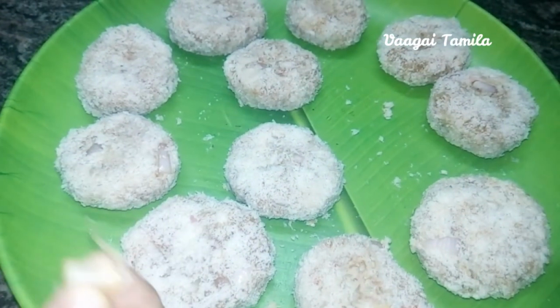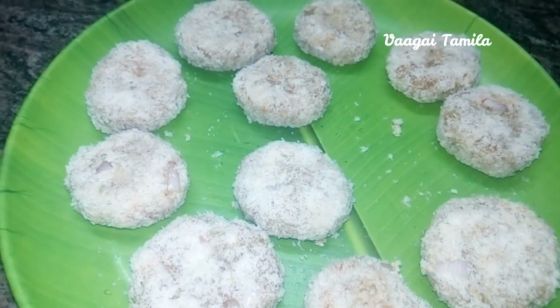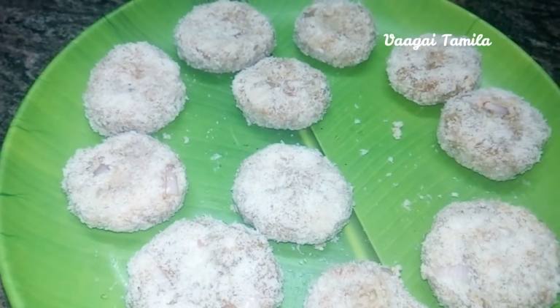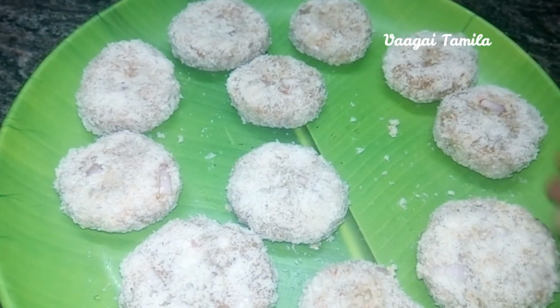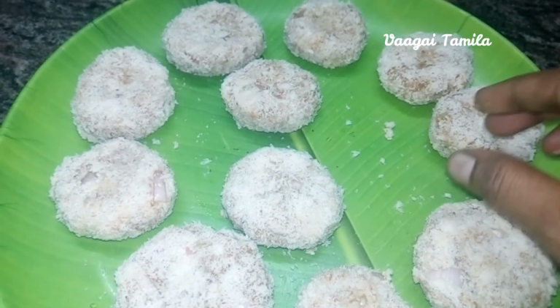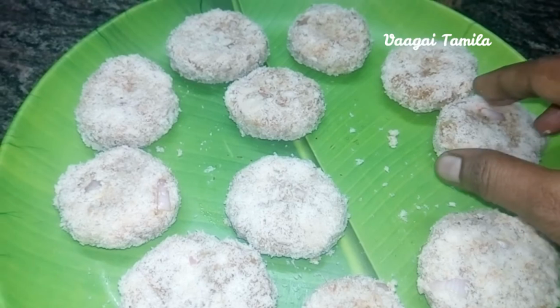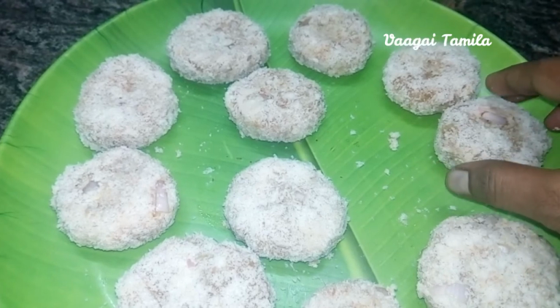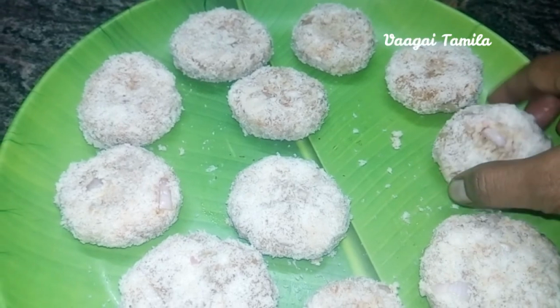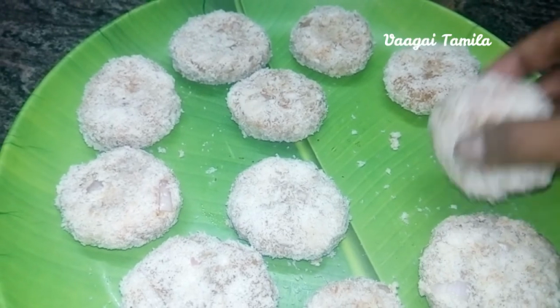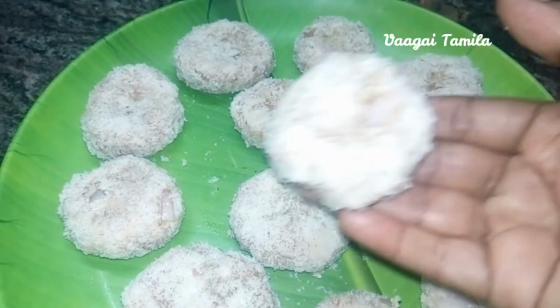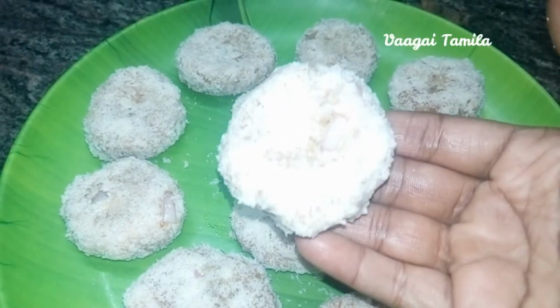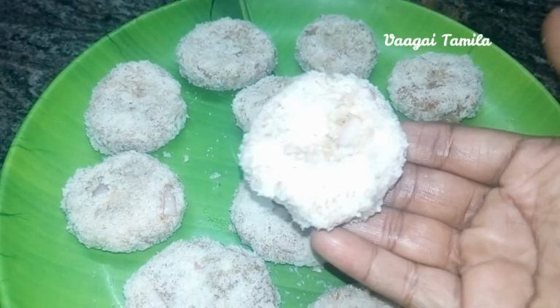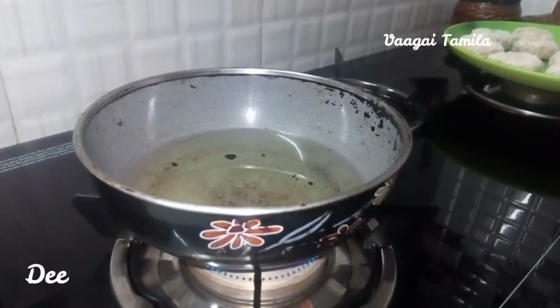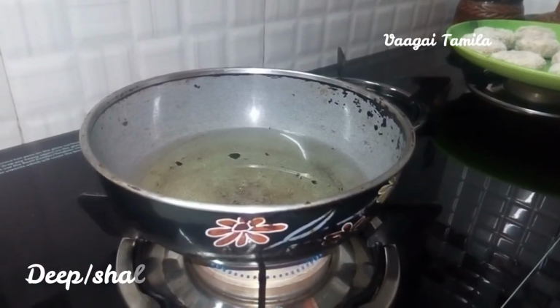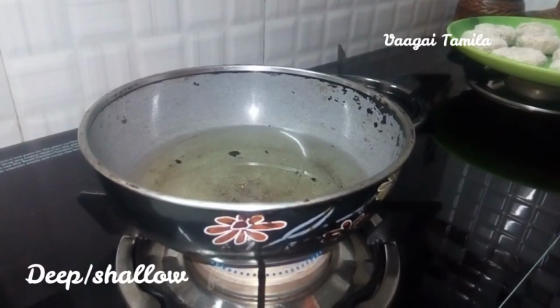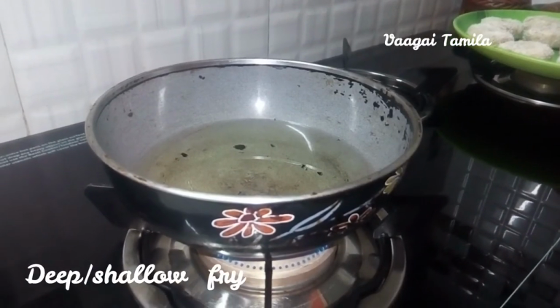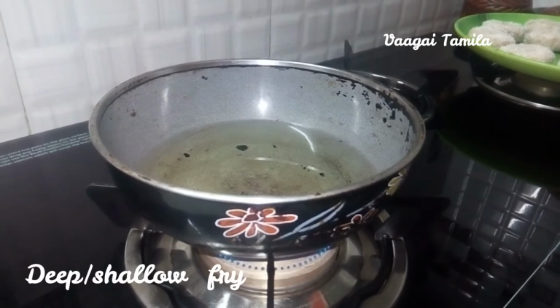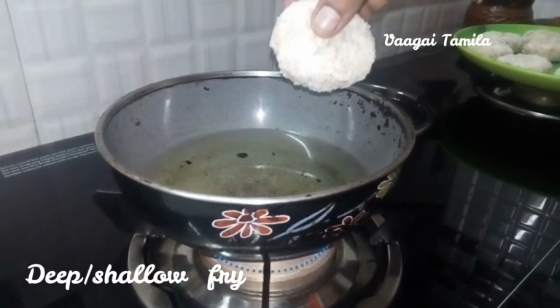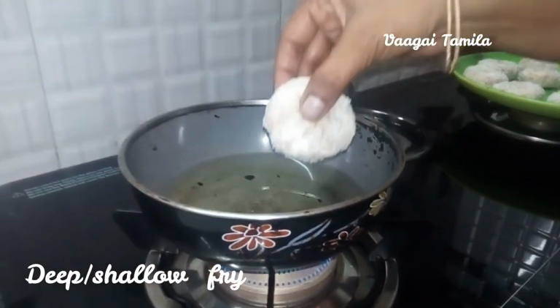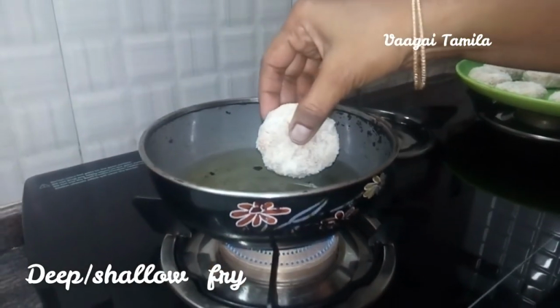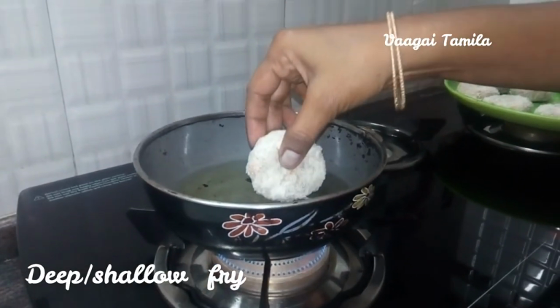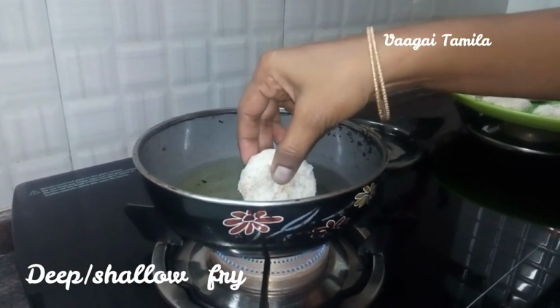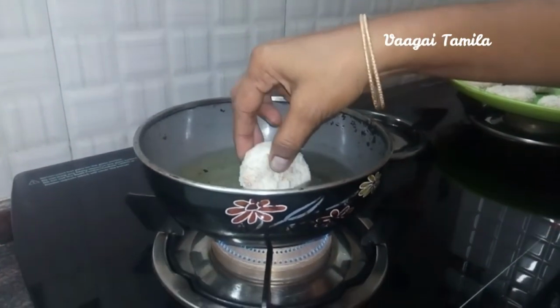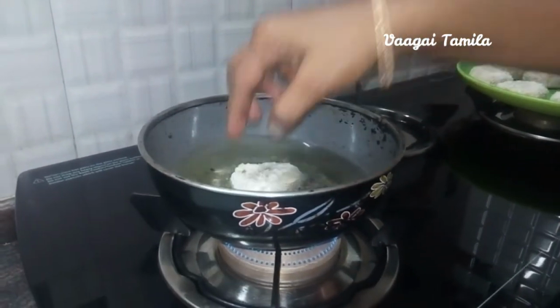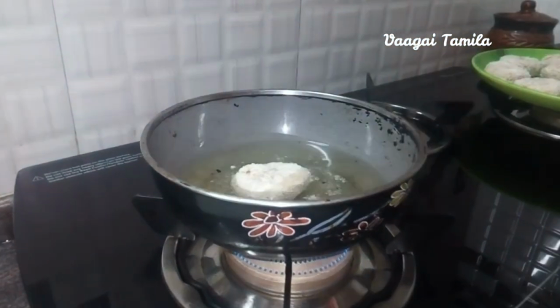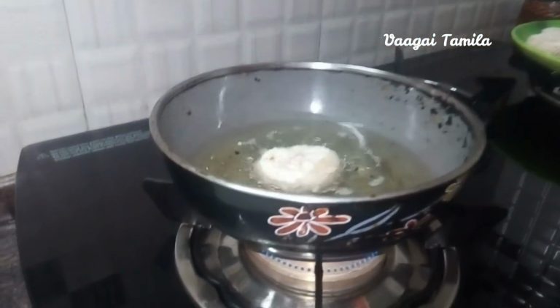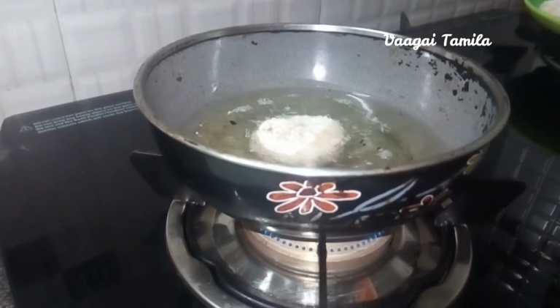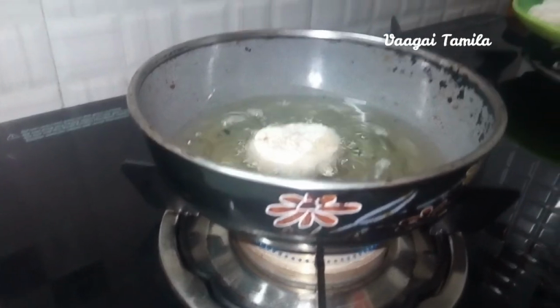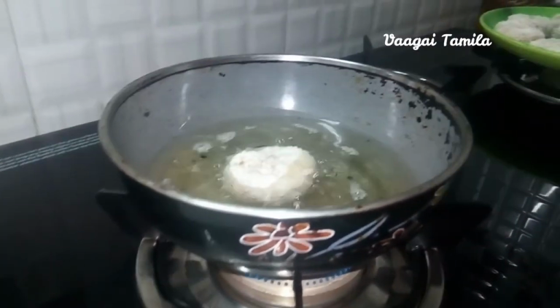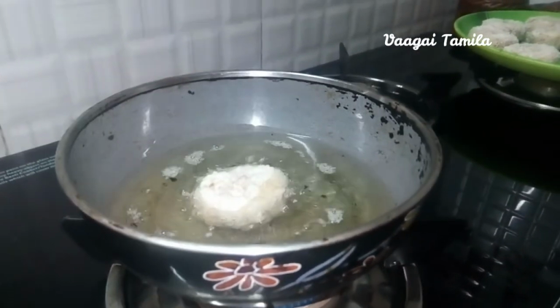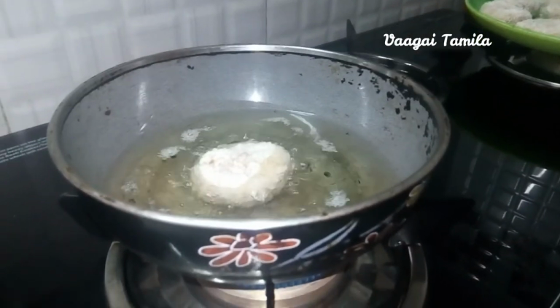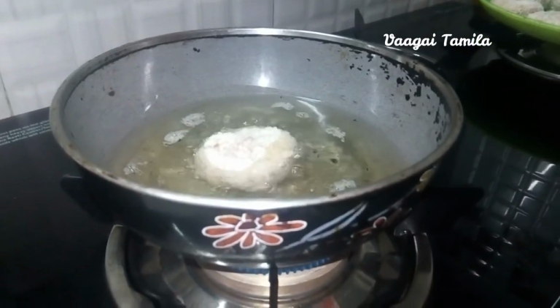We will put the cutlets in for shallow frying. Let's add a little bit of oil and fry them.